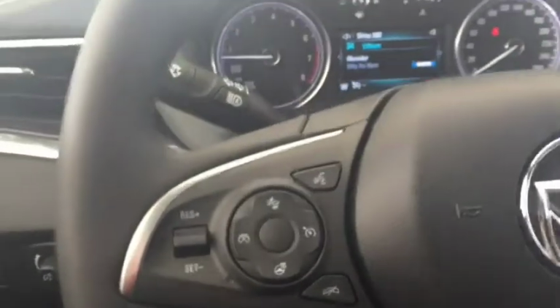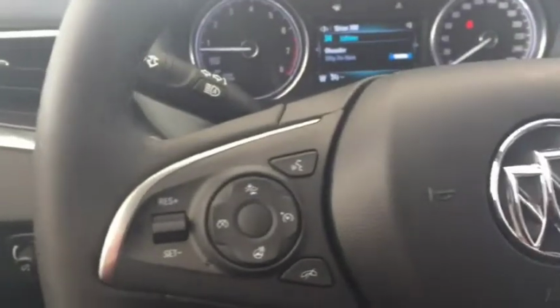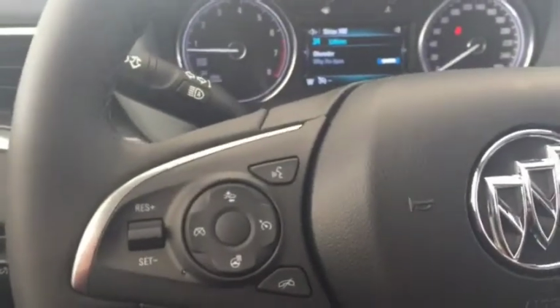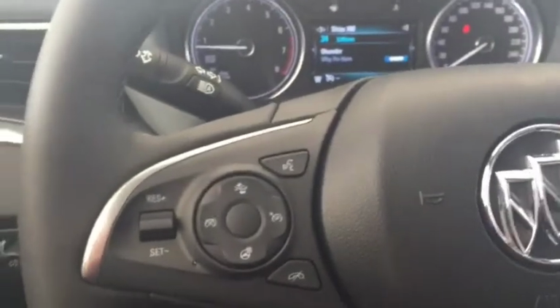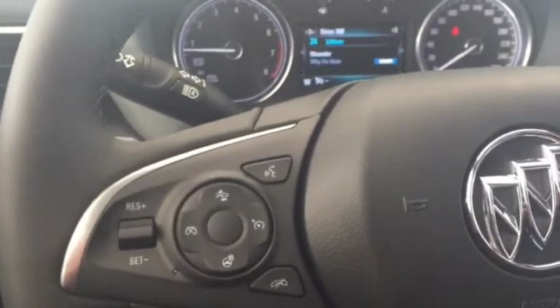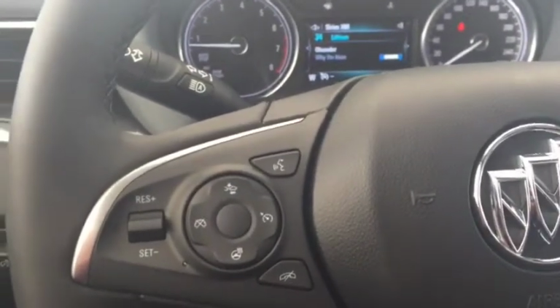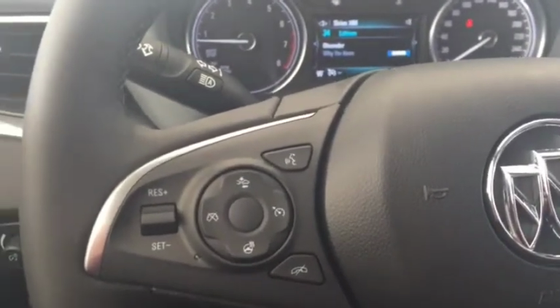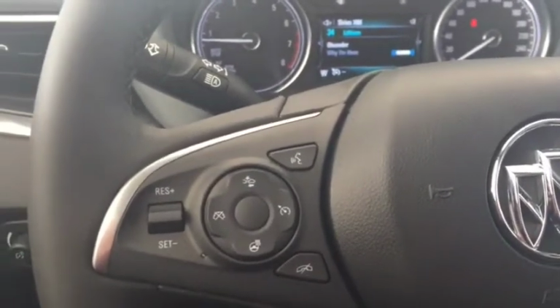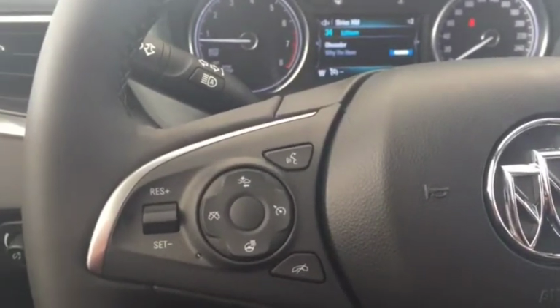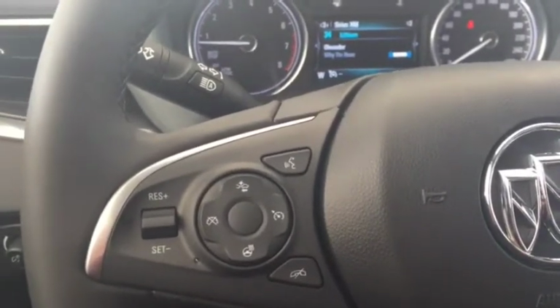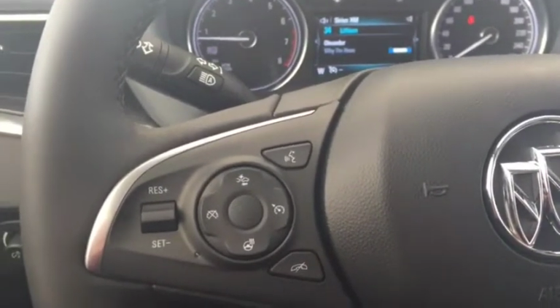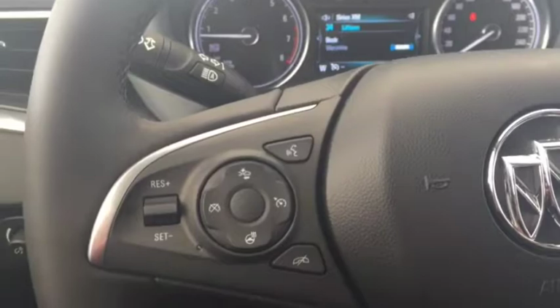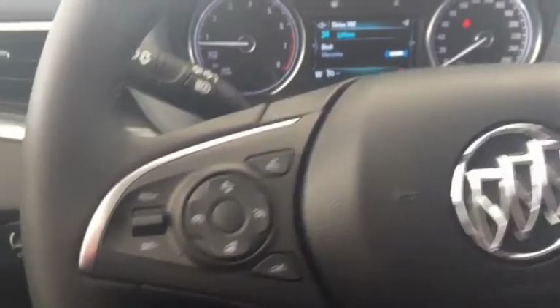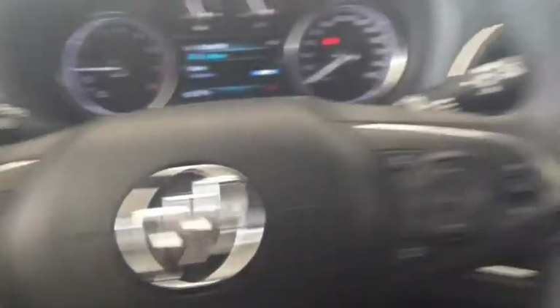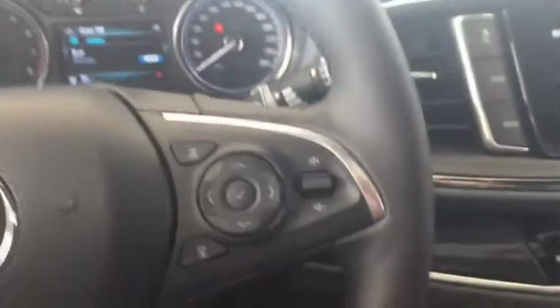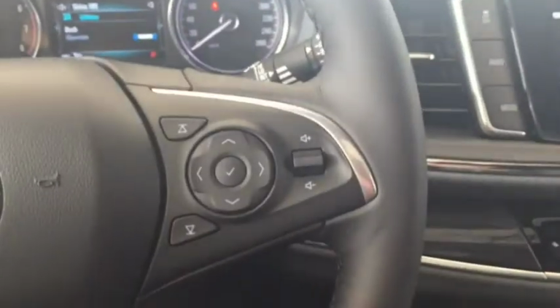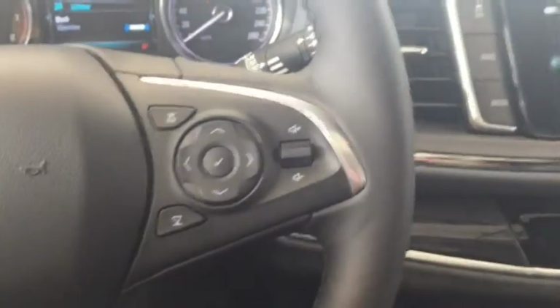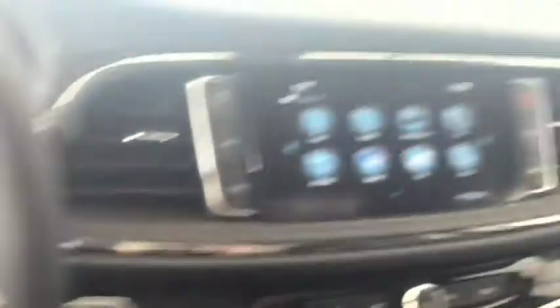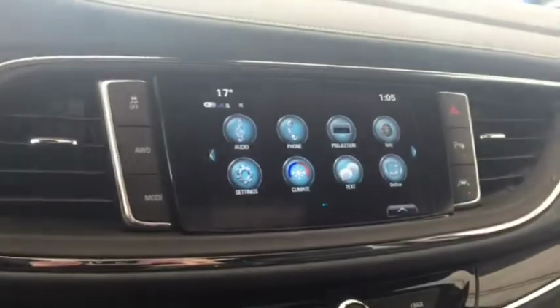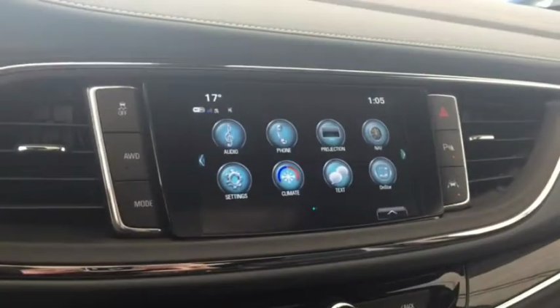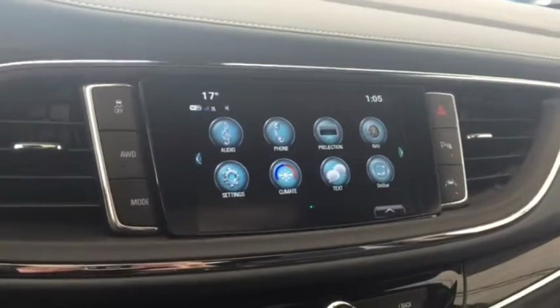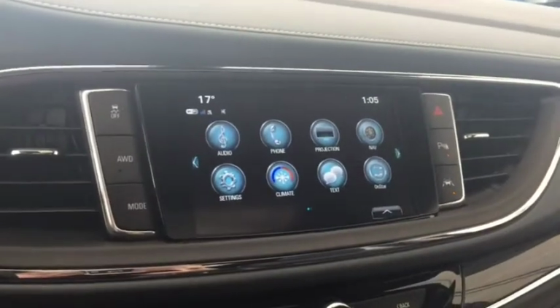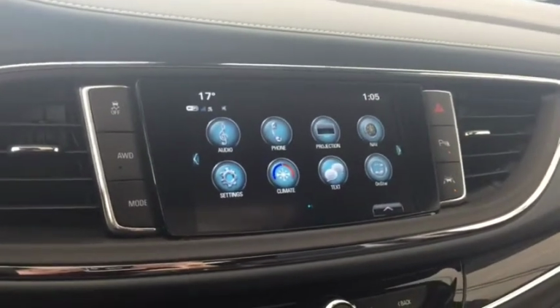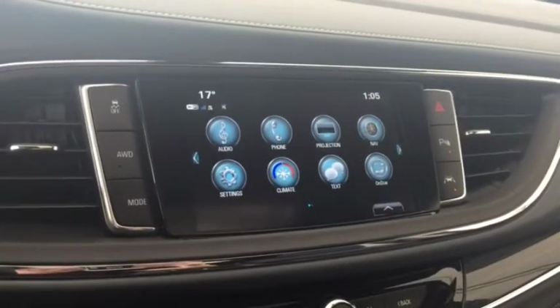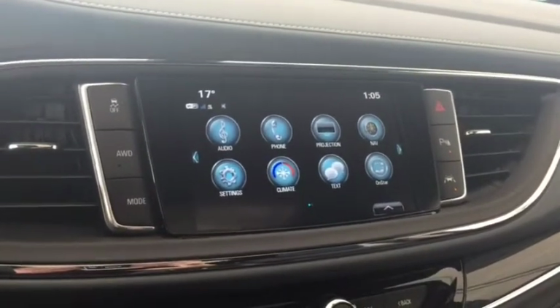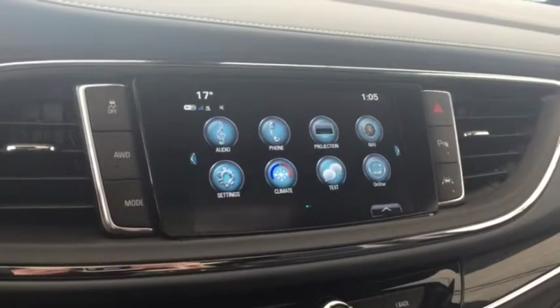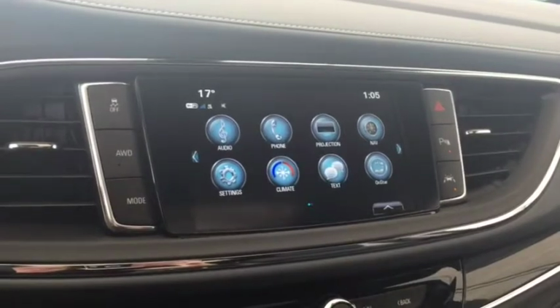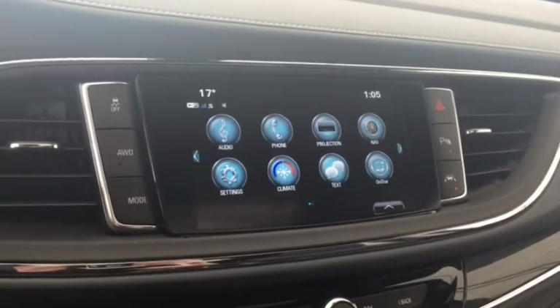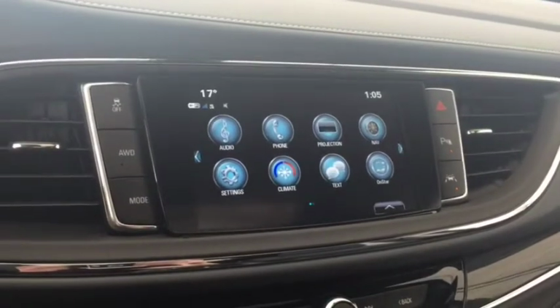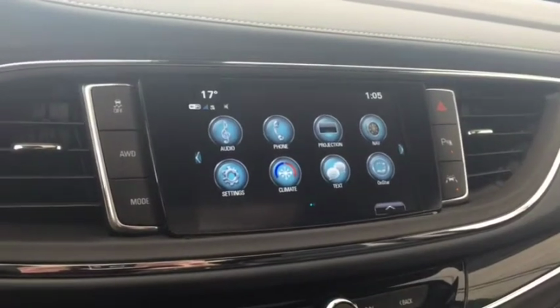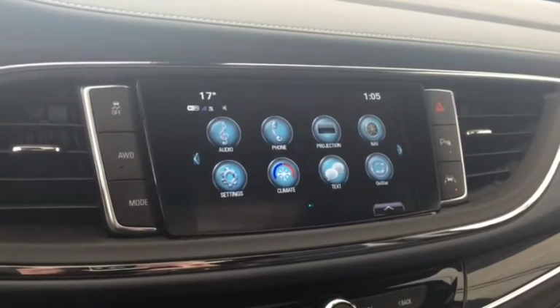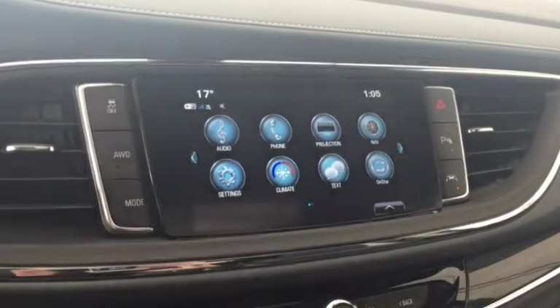On the steering wheel we have cruise control, forward collision alert, heated steering wheel, Bluetooth capability, media controls, screen display with navigation, rear vision backup camera, AM FM radio, and Sirius XM radio.